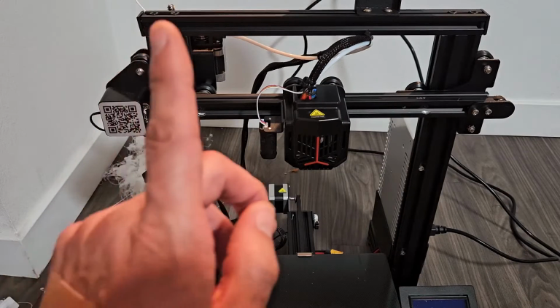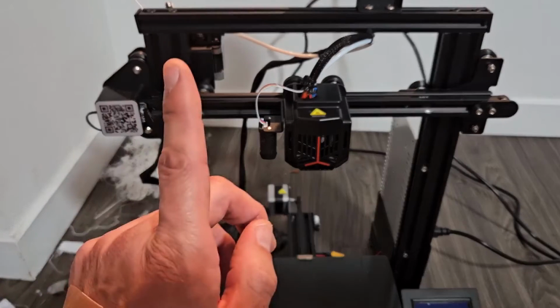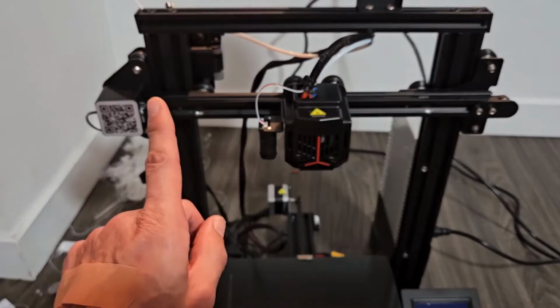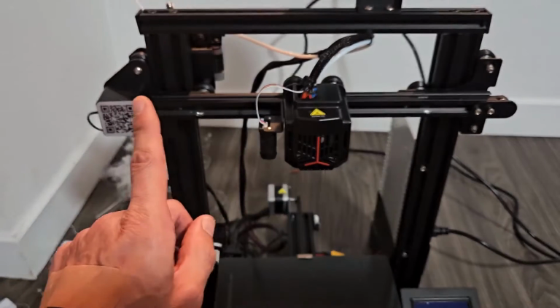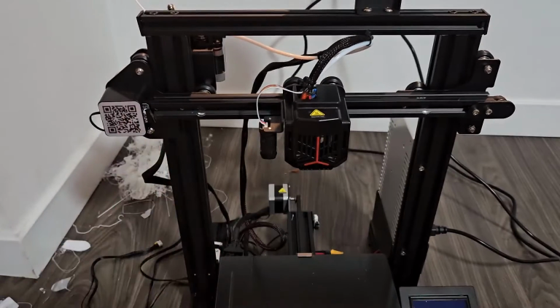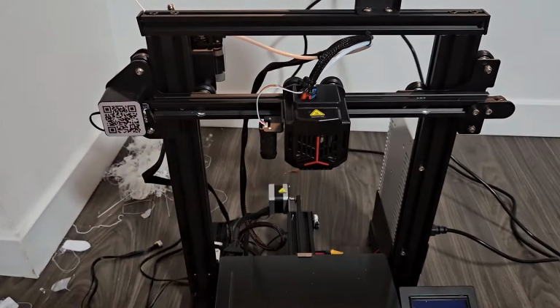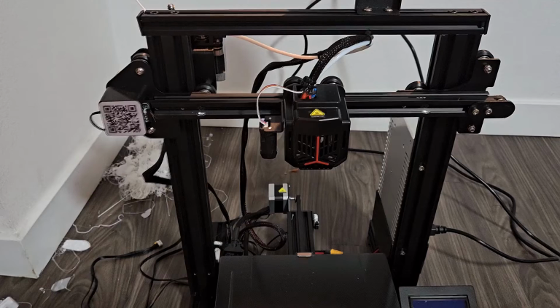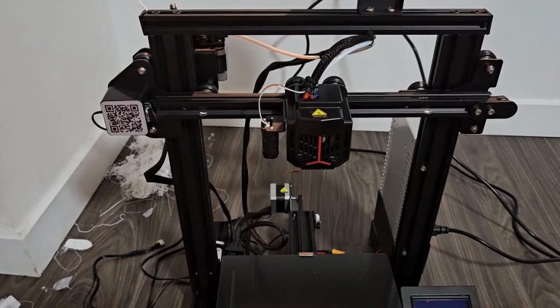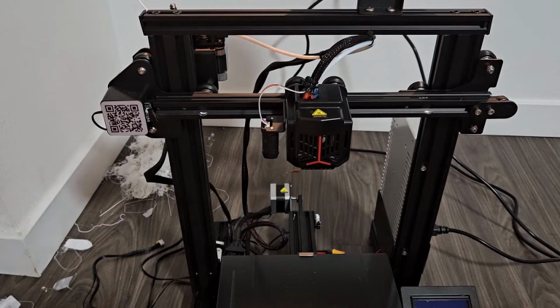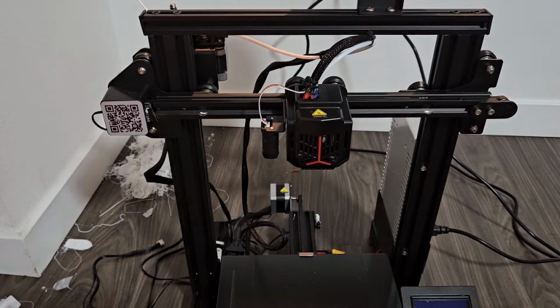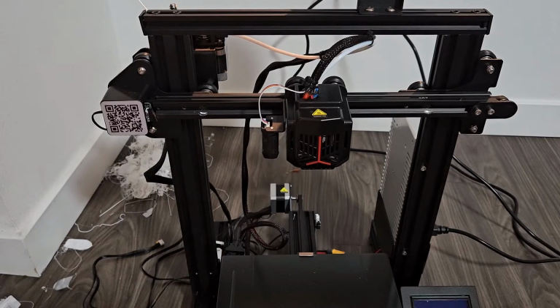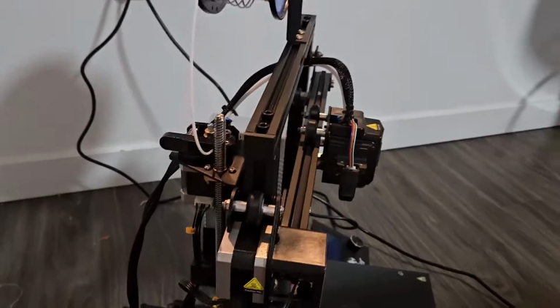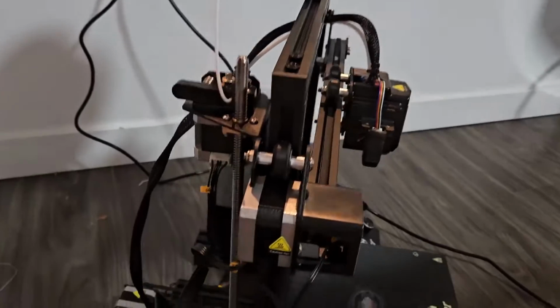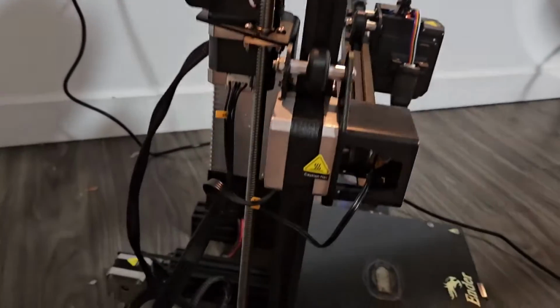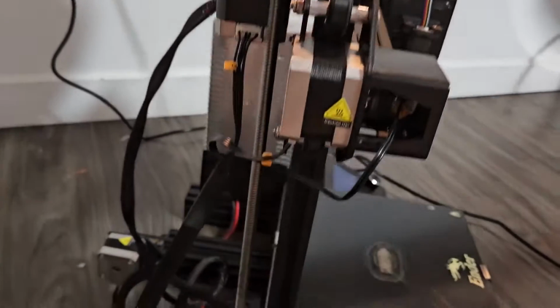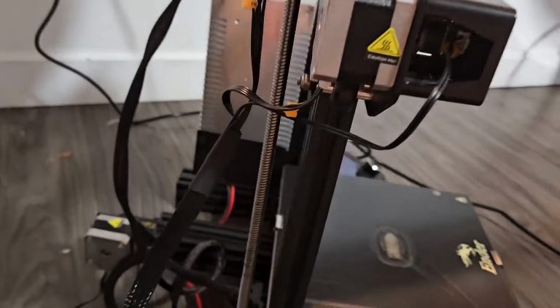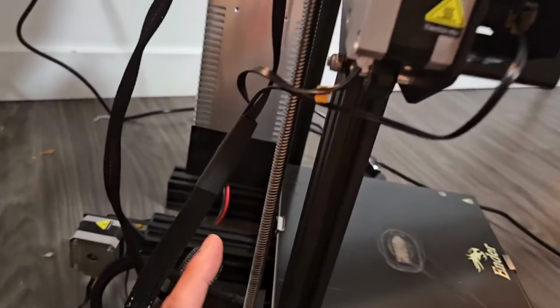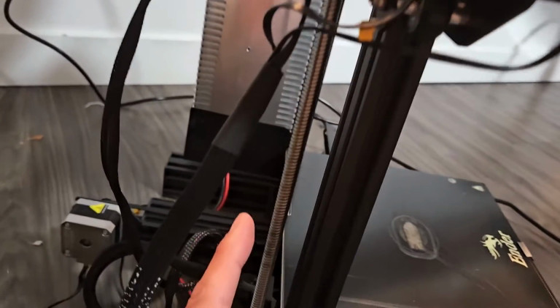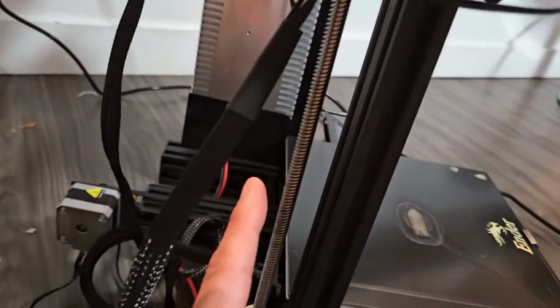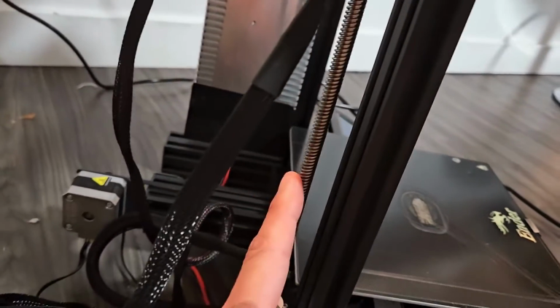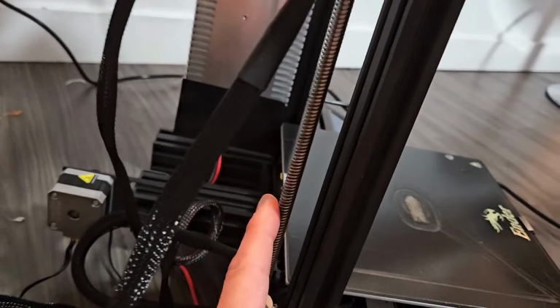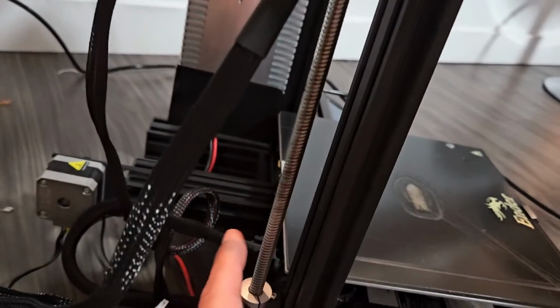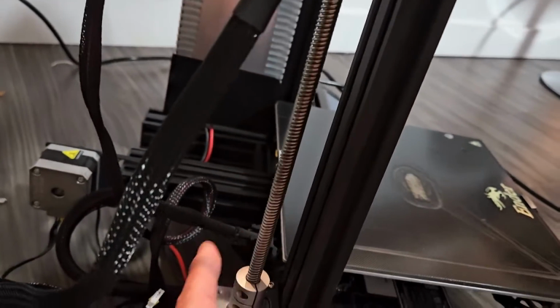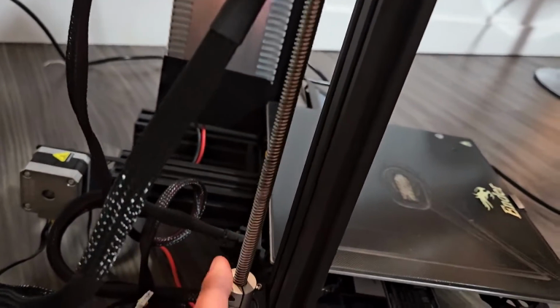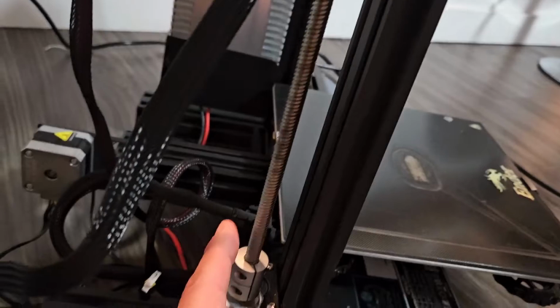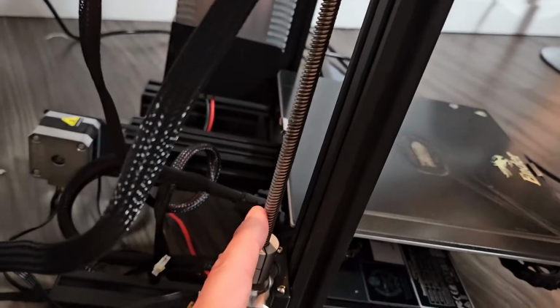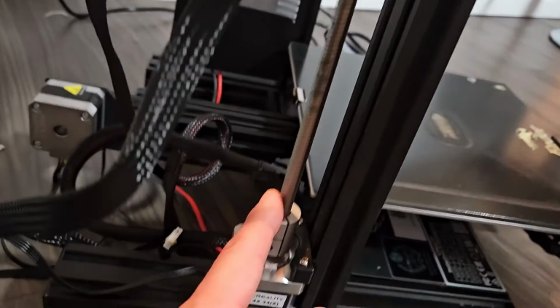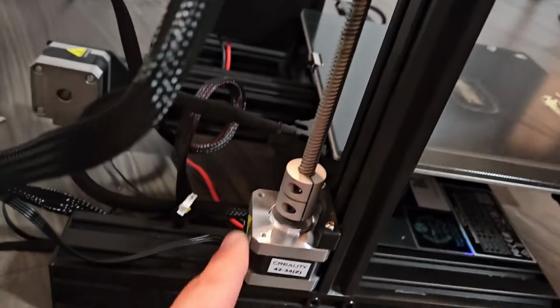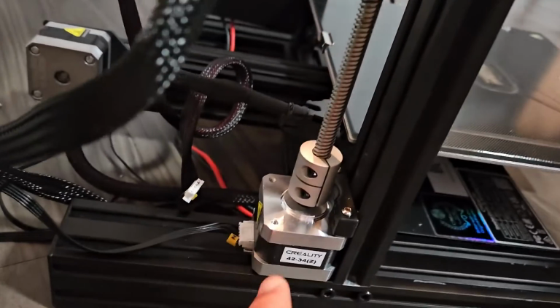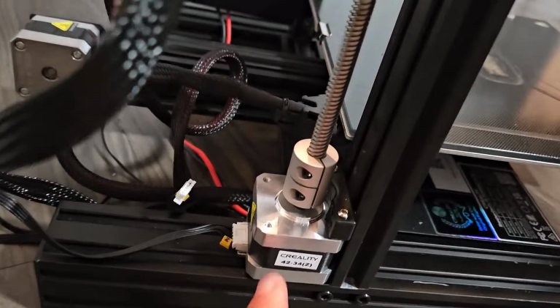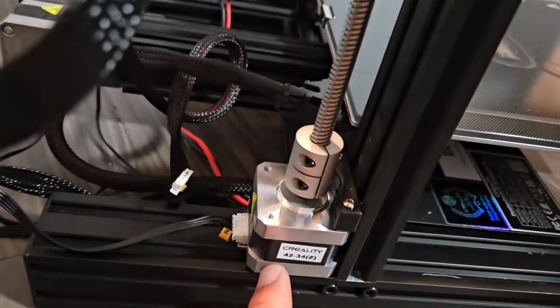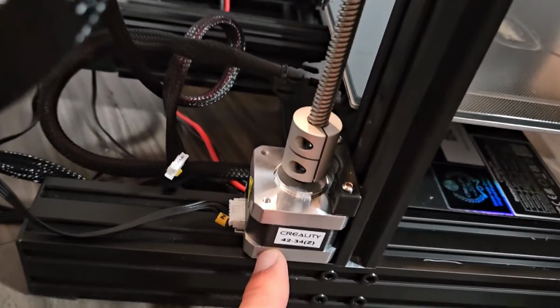And here's my fix. Finally. So here's the side here and you can see that rod to the z-axis, and here's the motor.